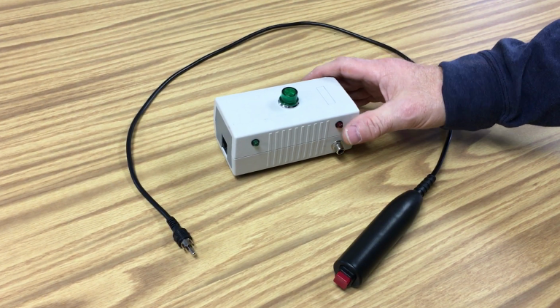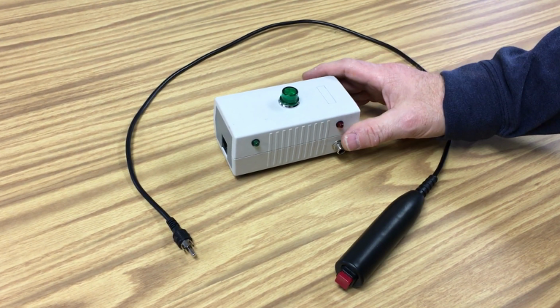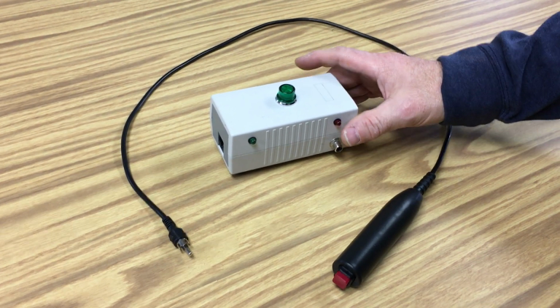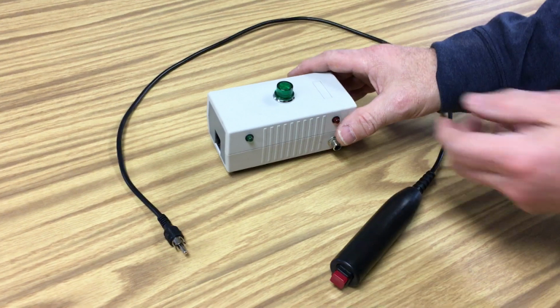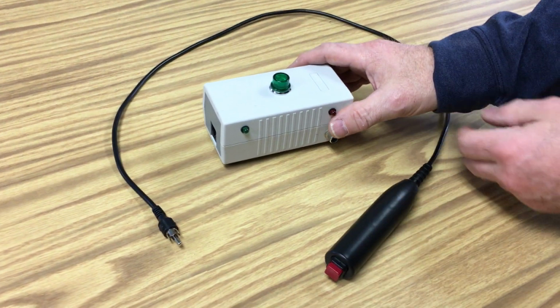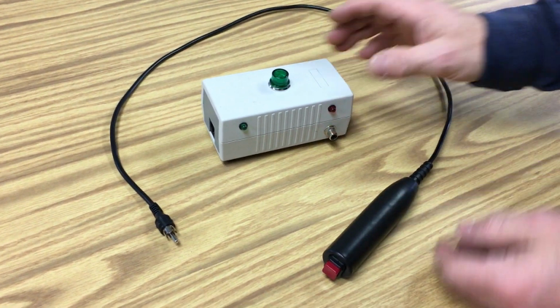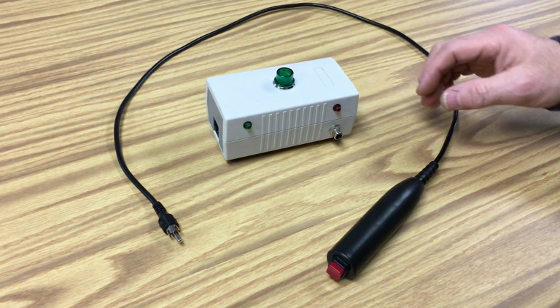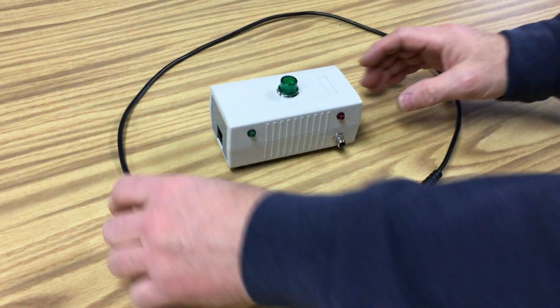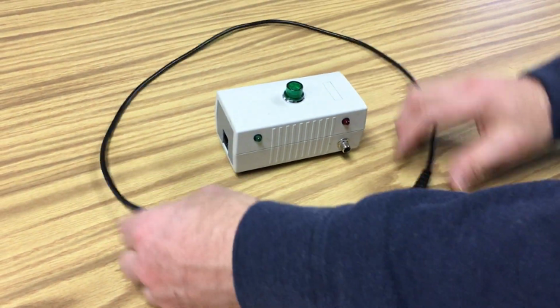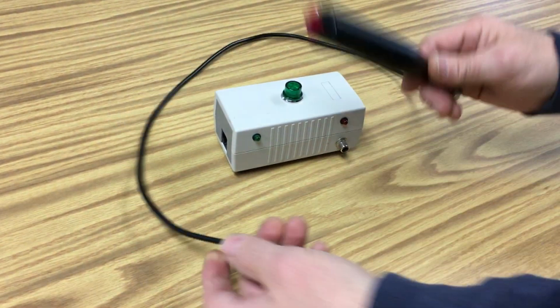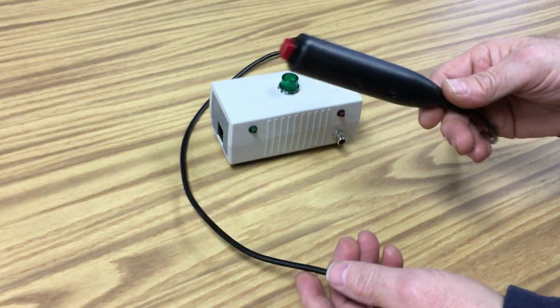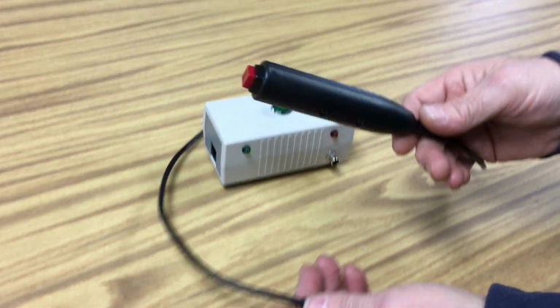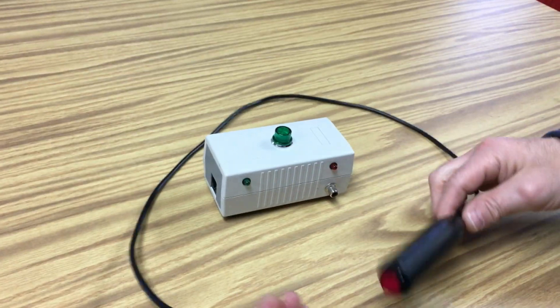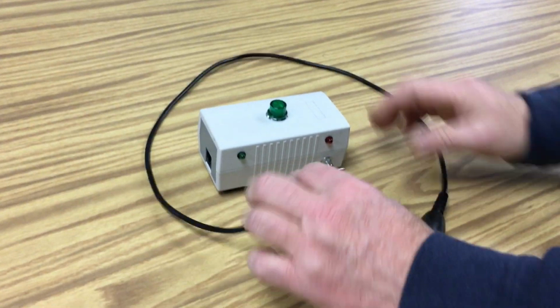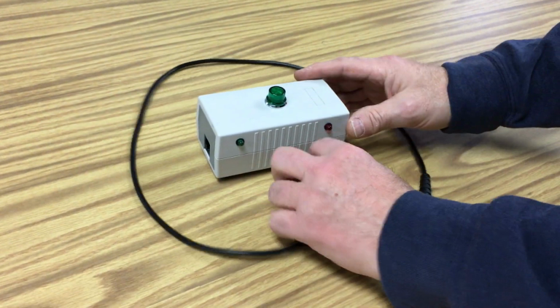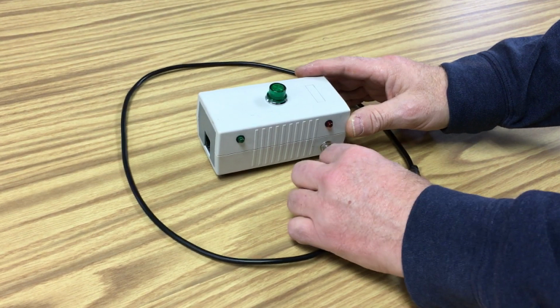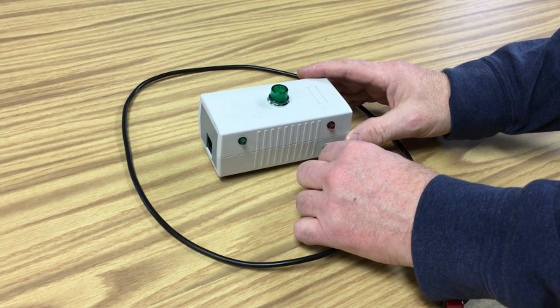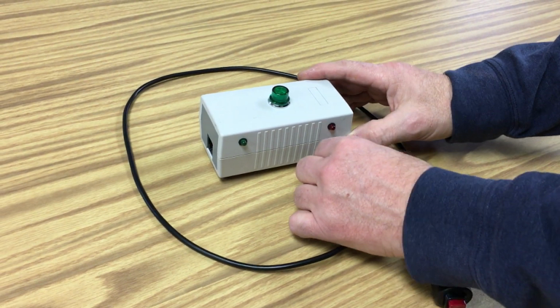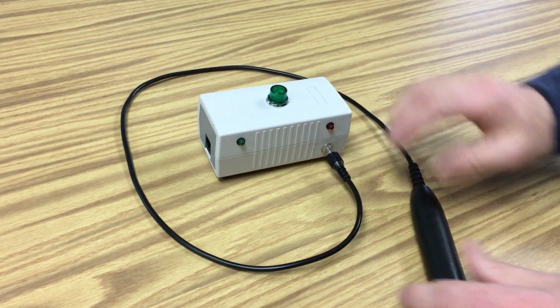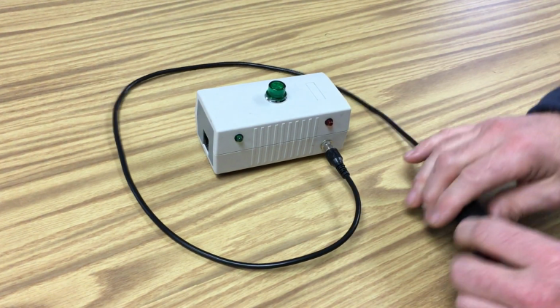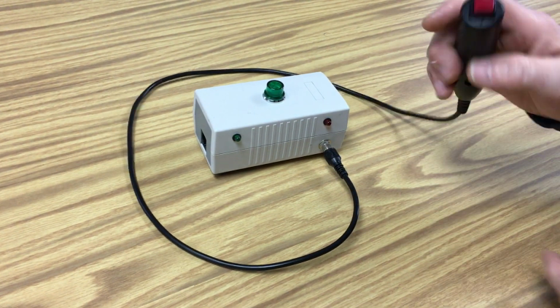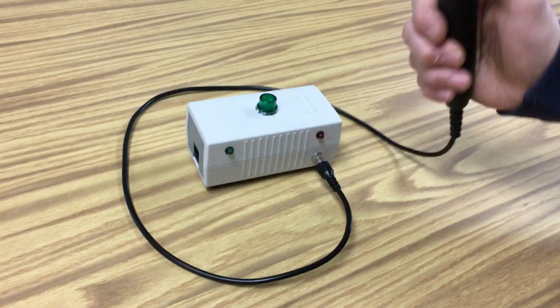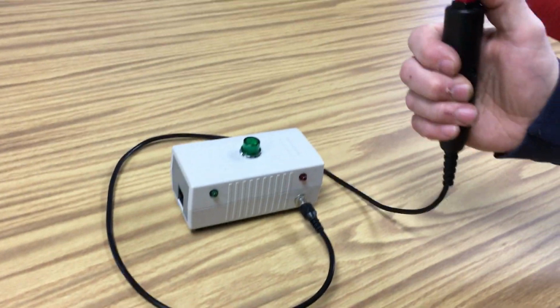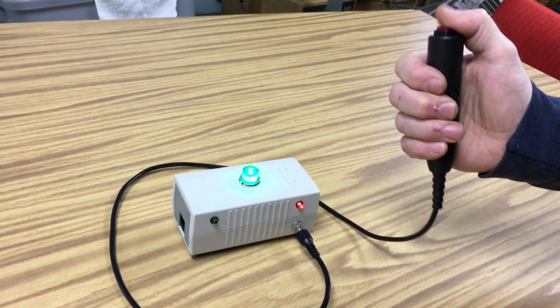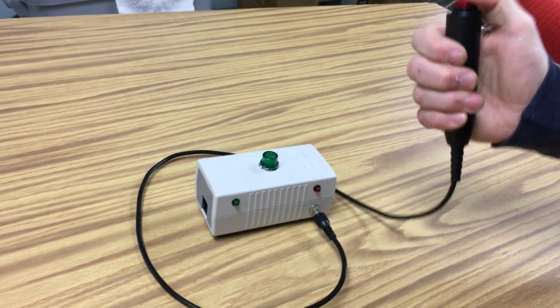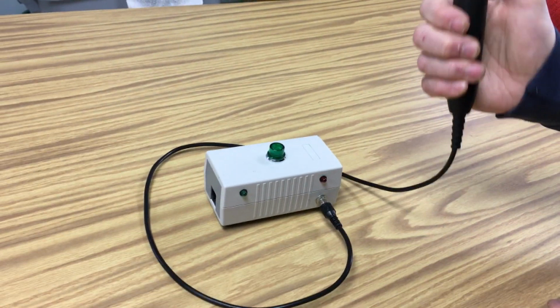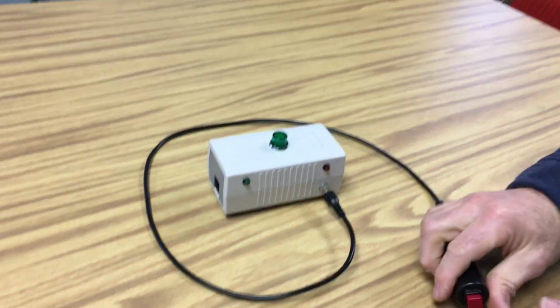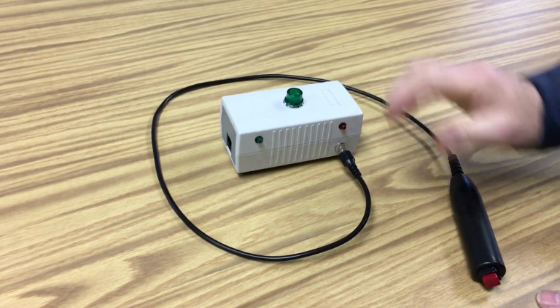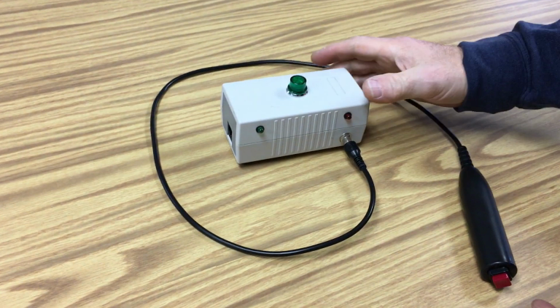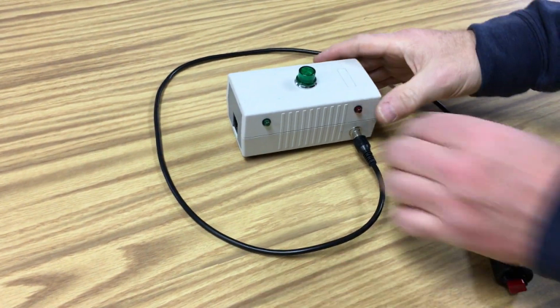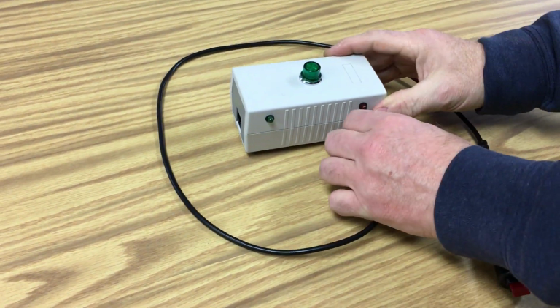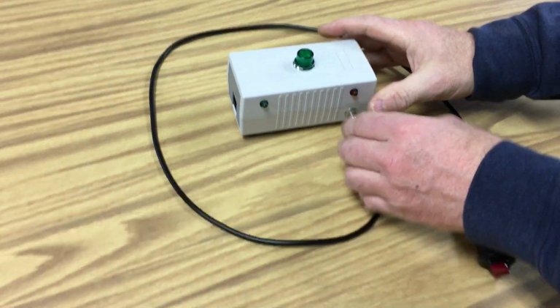It comes with a three foot cord on a hand button, and when you press the button it lights up and makes a sound. And as a special bonus,